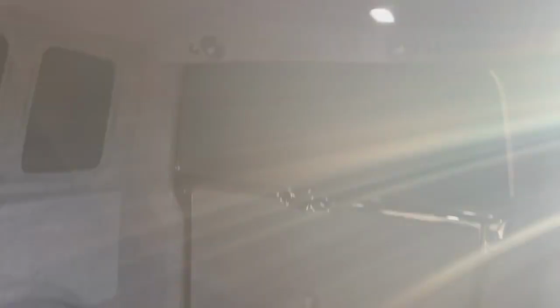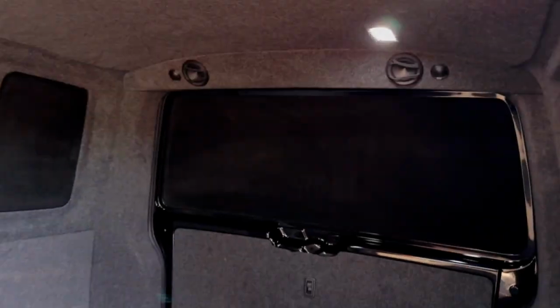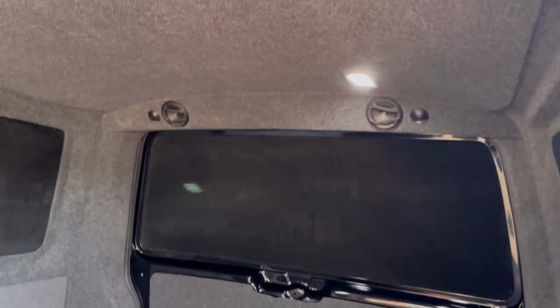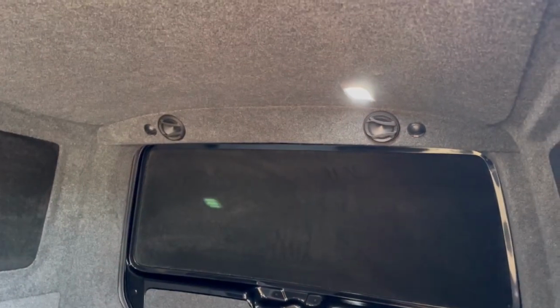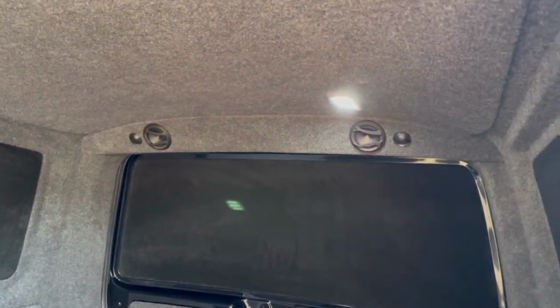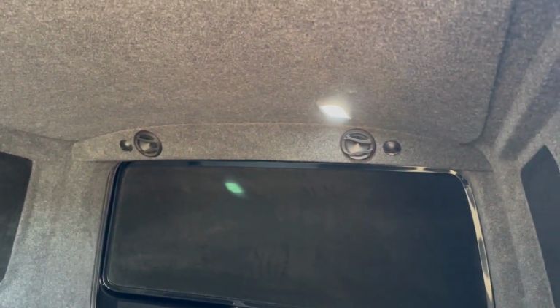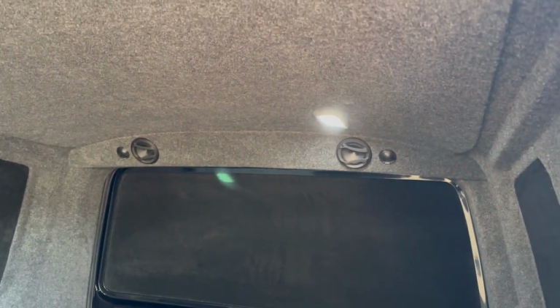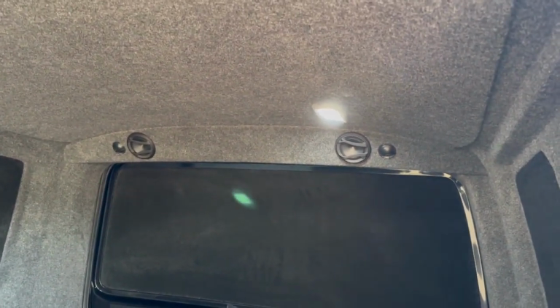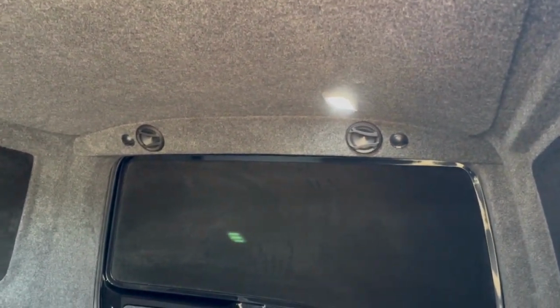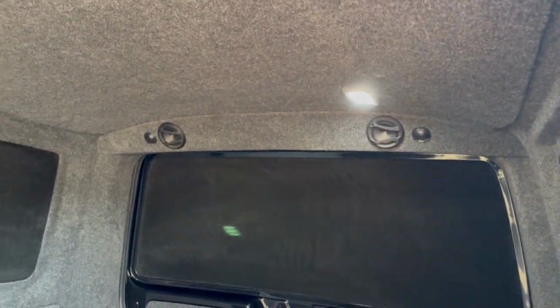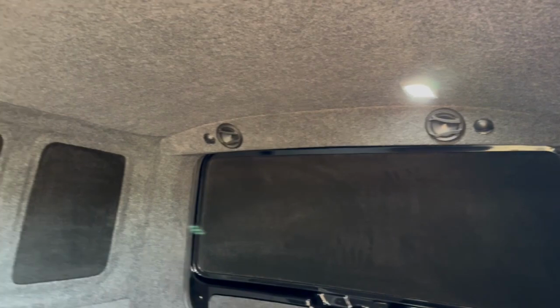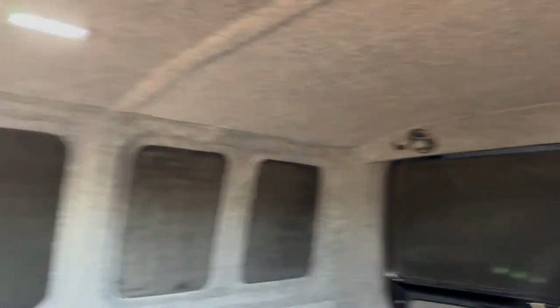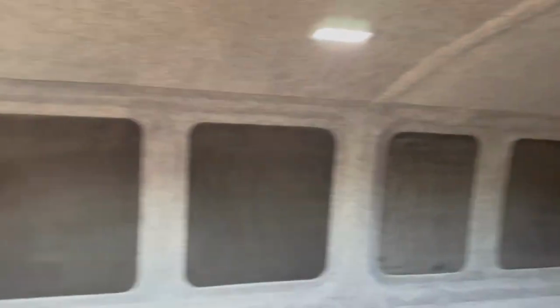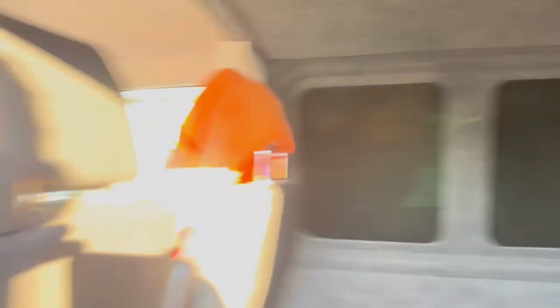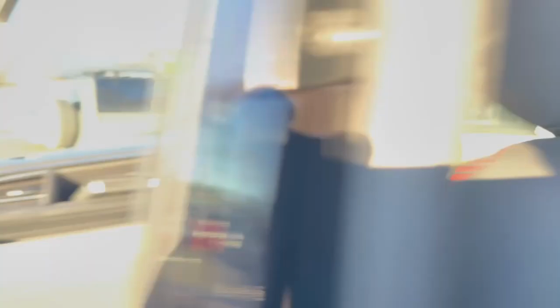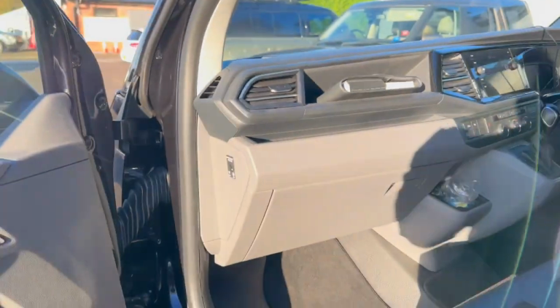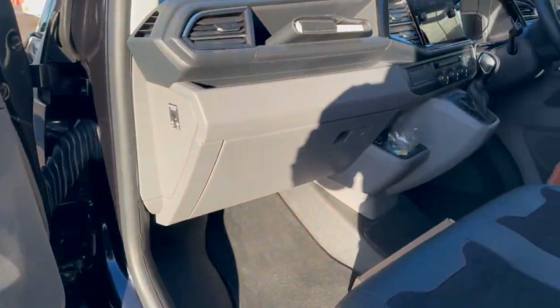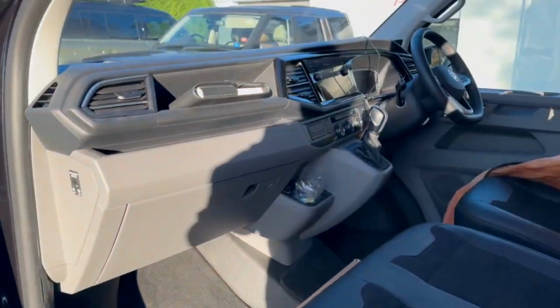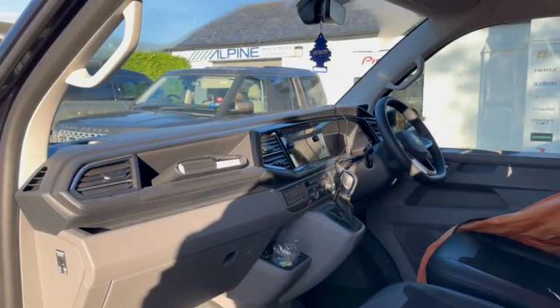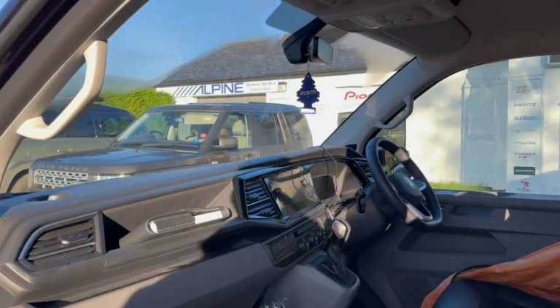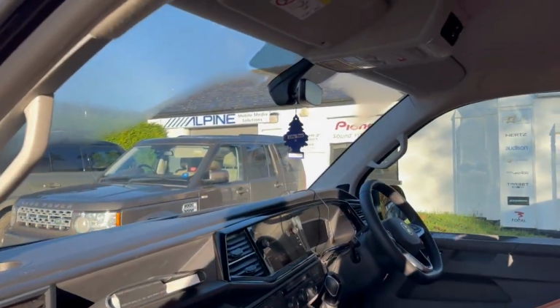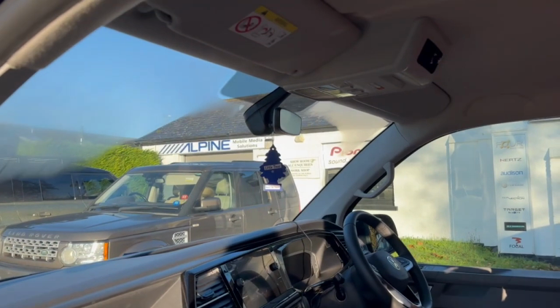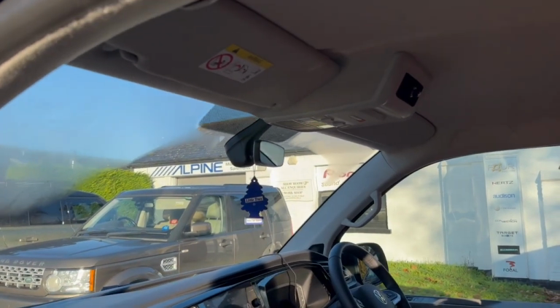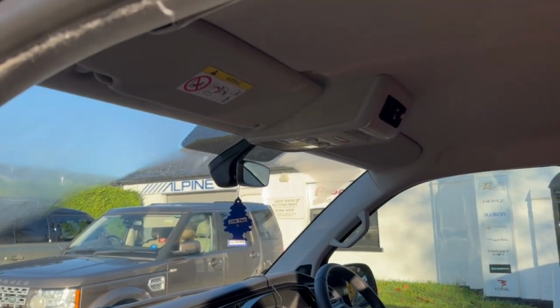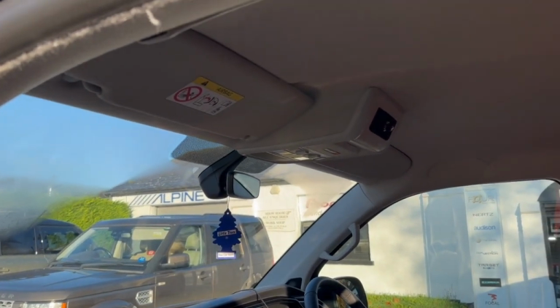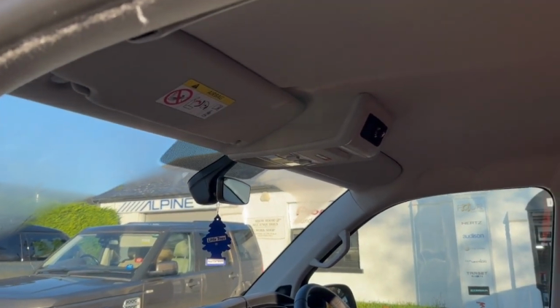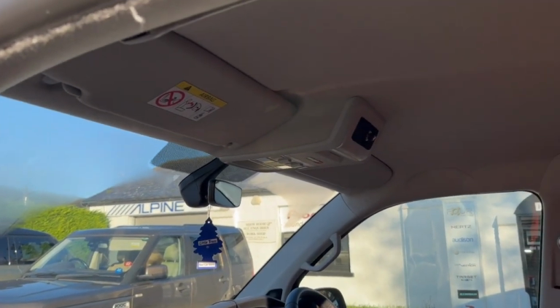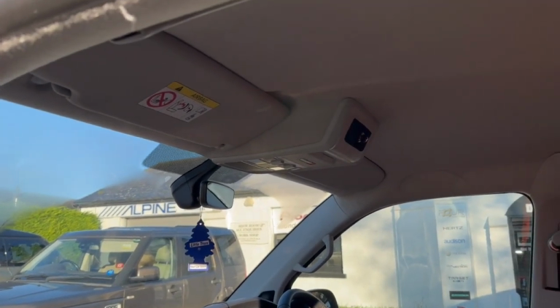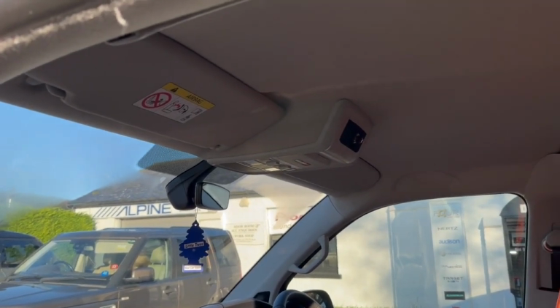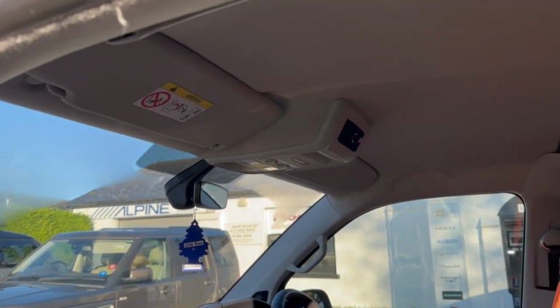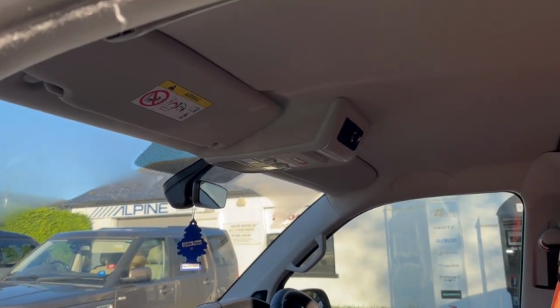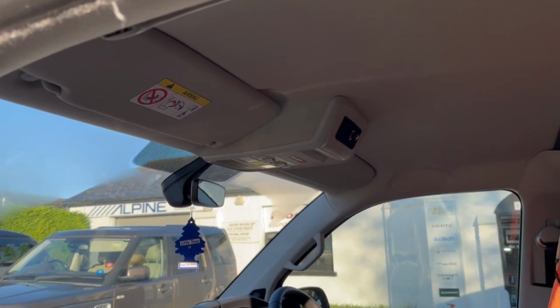So there you go — a T6.1 with a twist. It's got an absolutely banging sound system as well as being fully insulated and fully soundproofed. Thanks very much for watching. If you've enjoyed the video, as always don't forget to subscribe for more fascinating content from us.